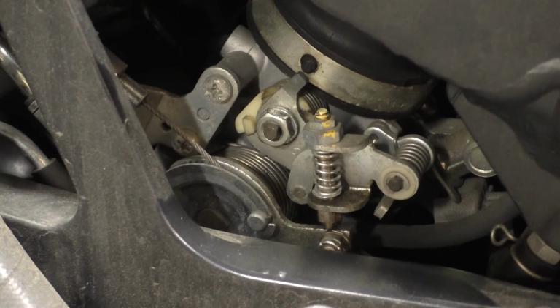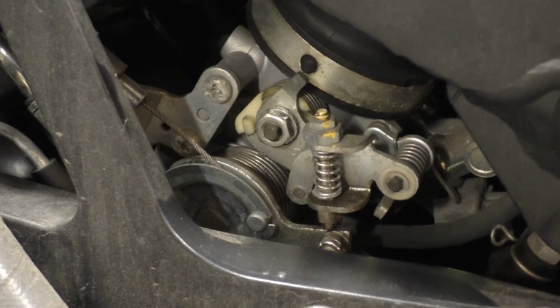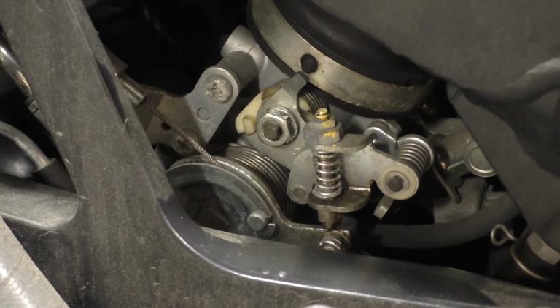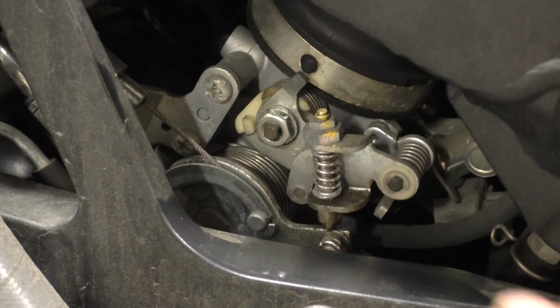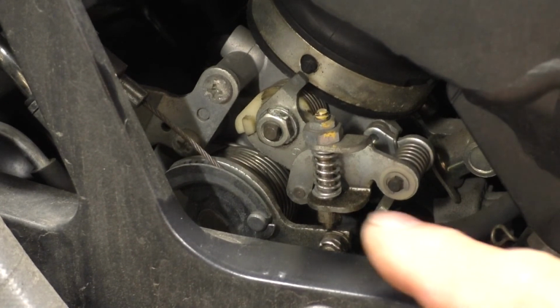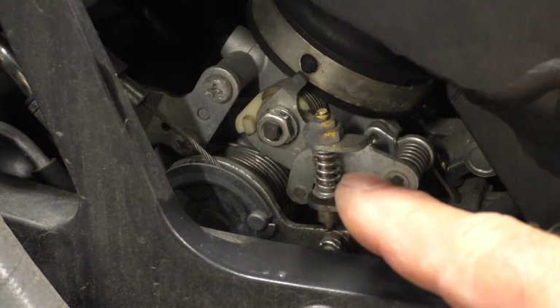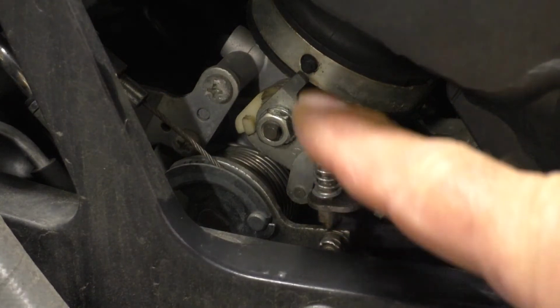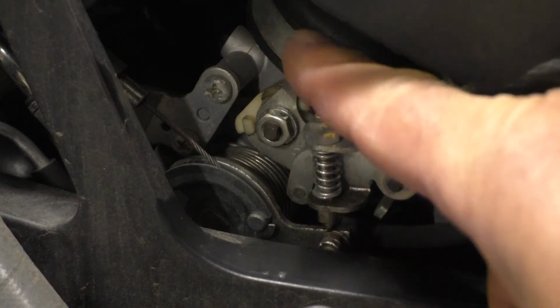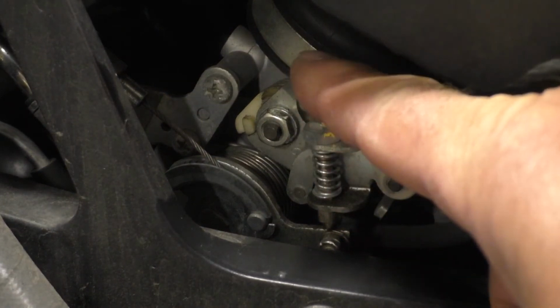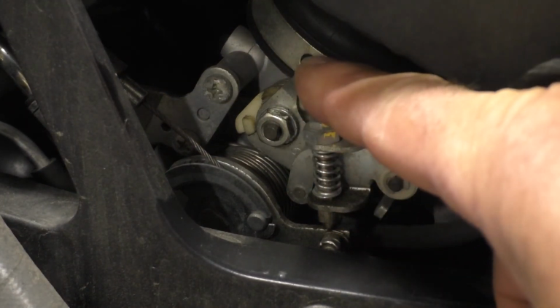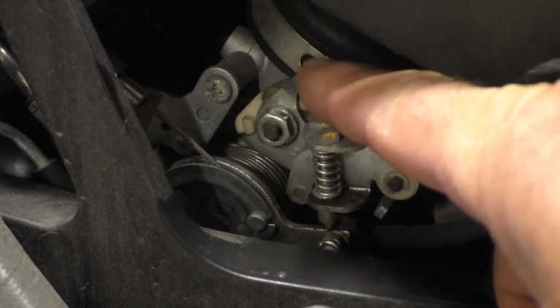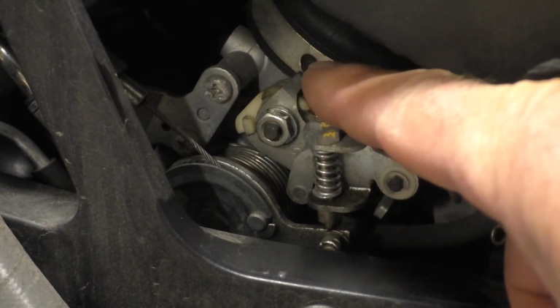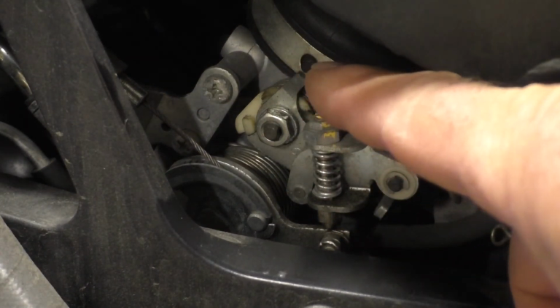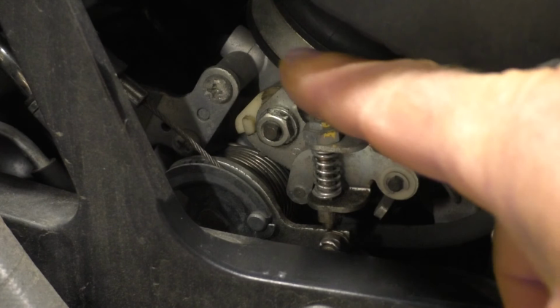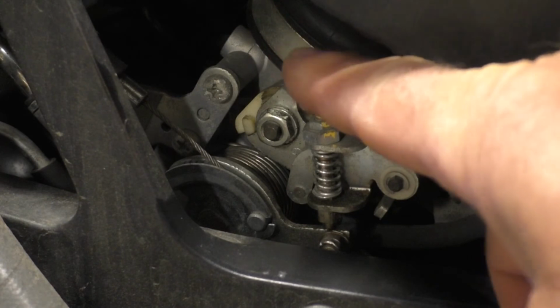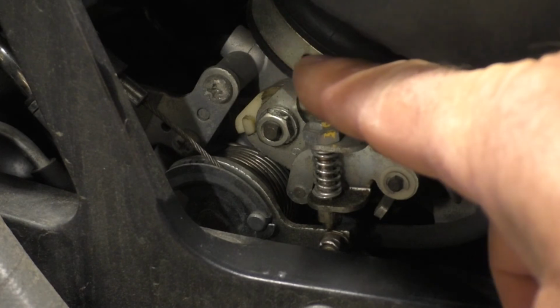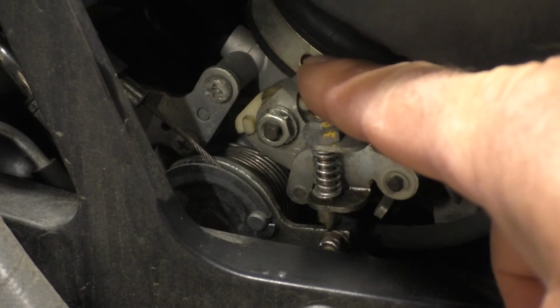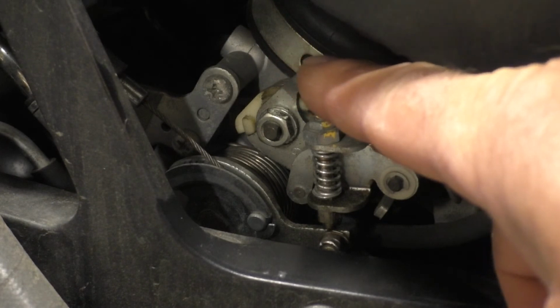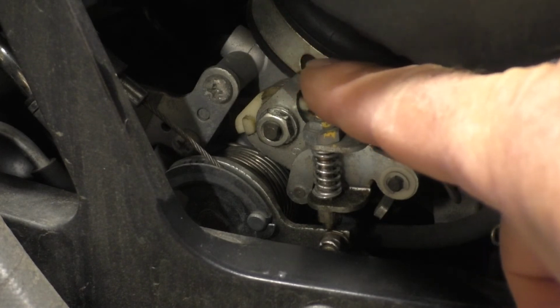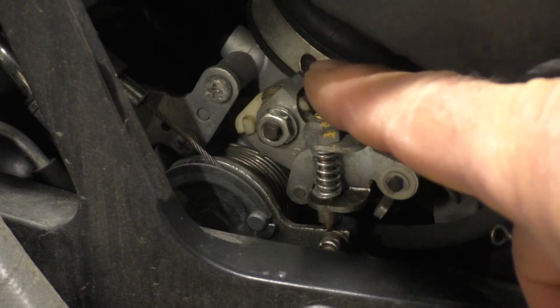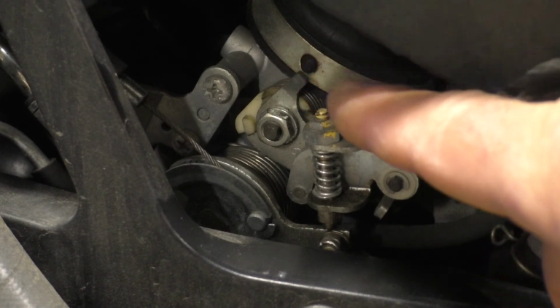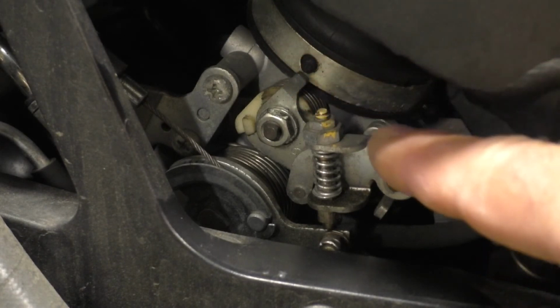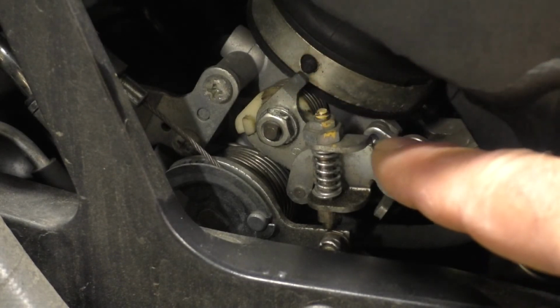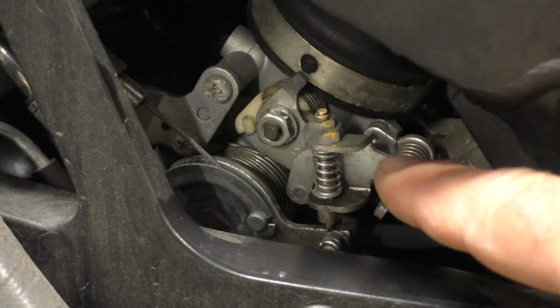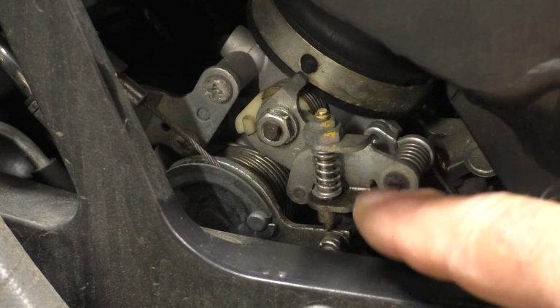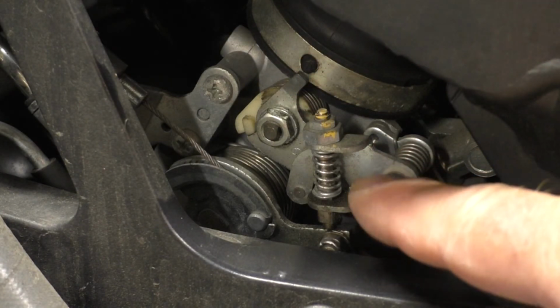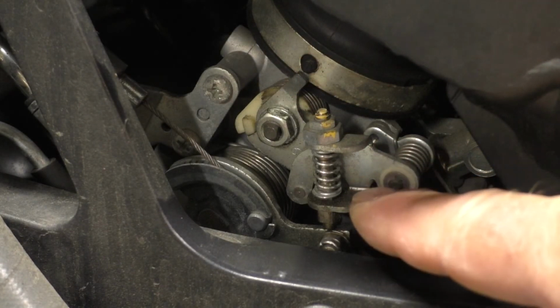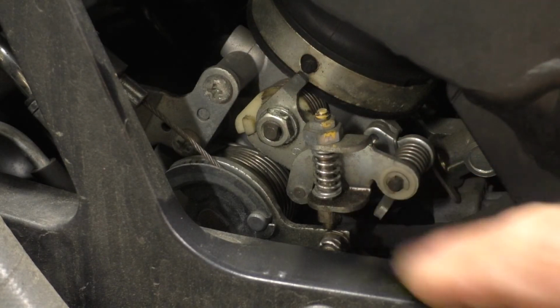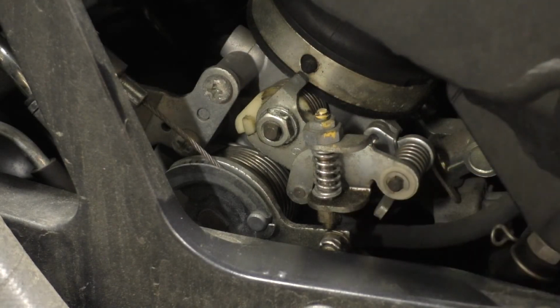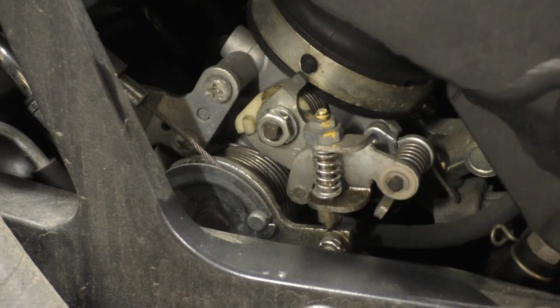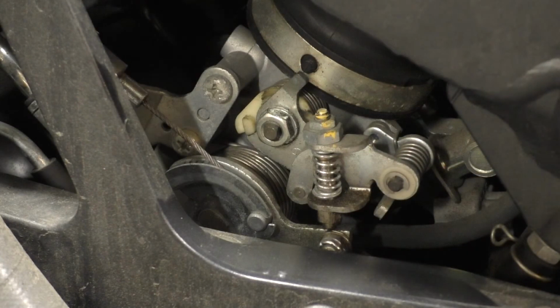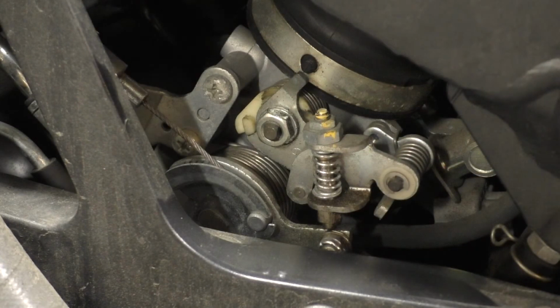The ignition's now on. You can notice the cam drove a little bit clockwise and it drove that idle stop down.